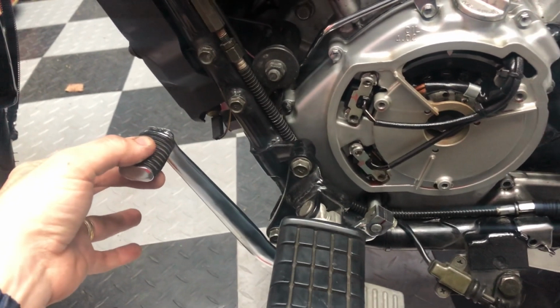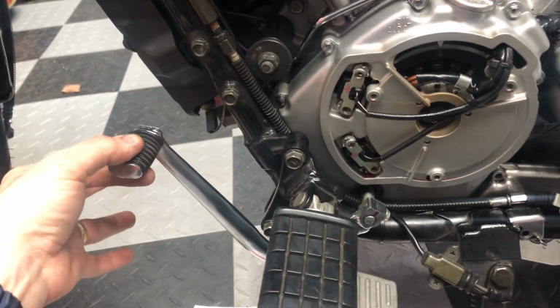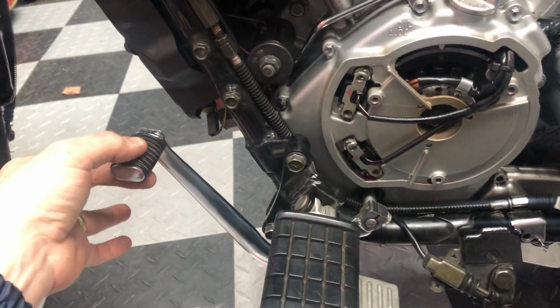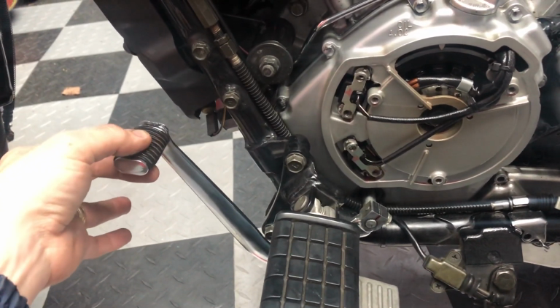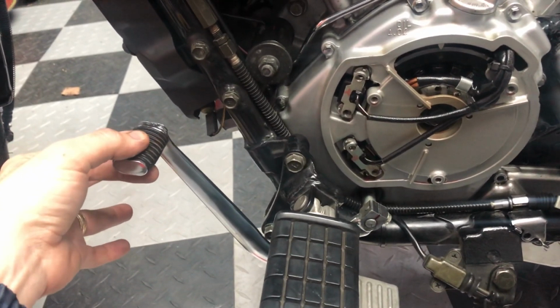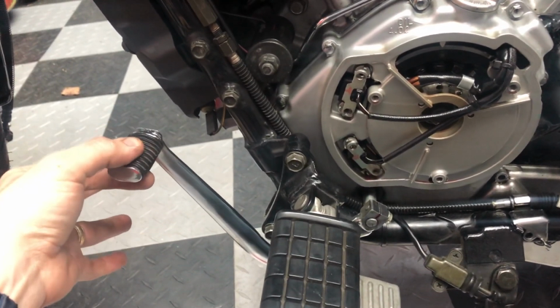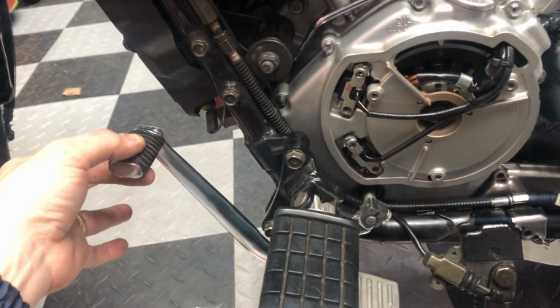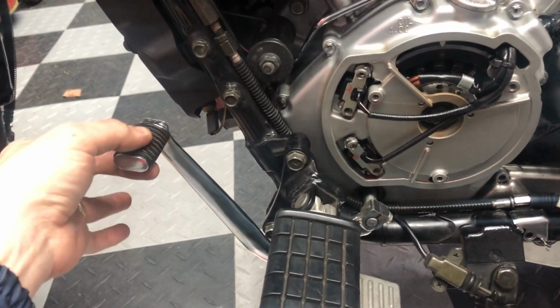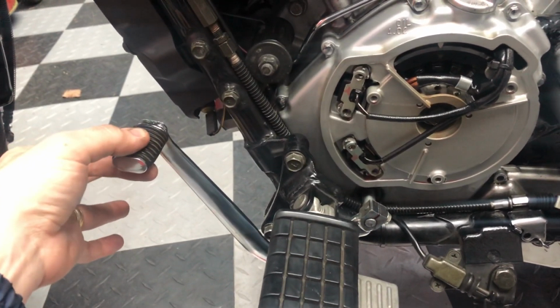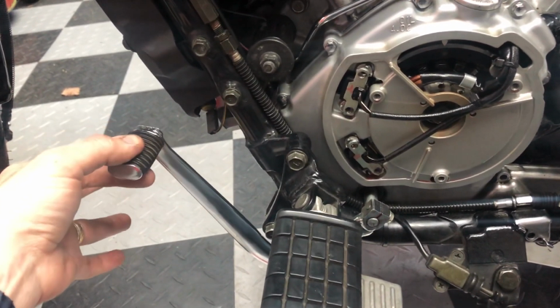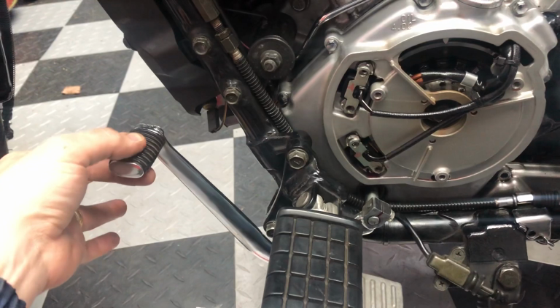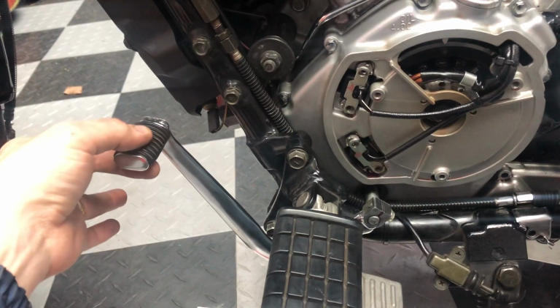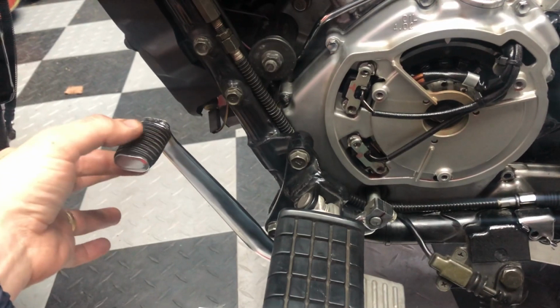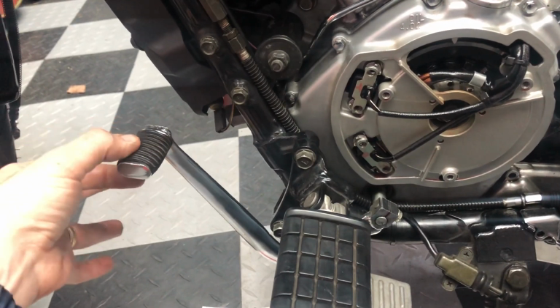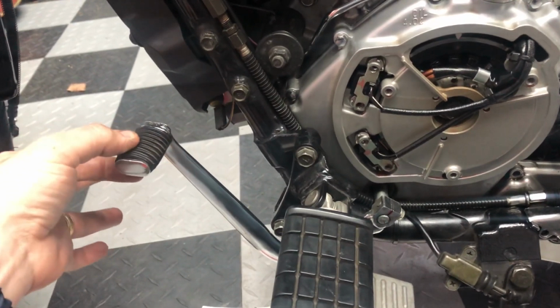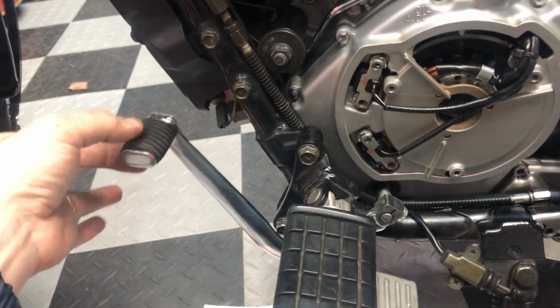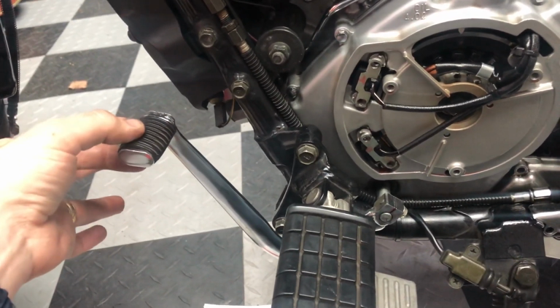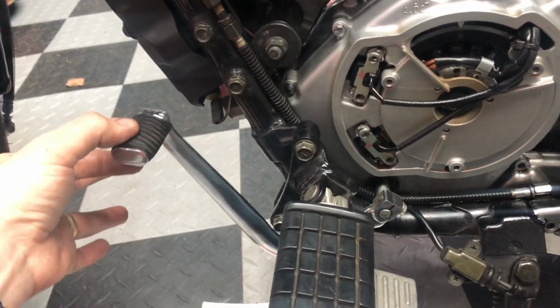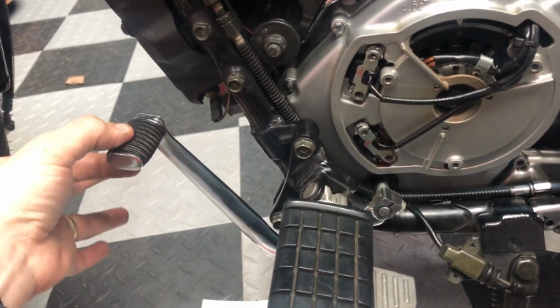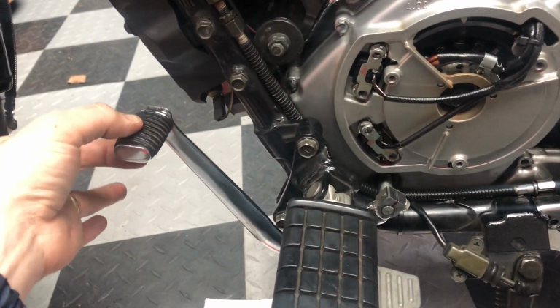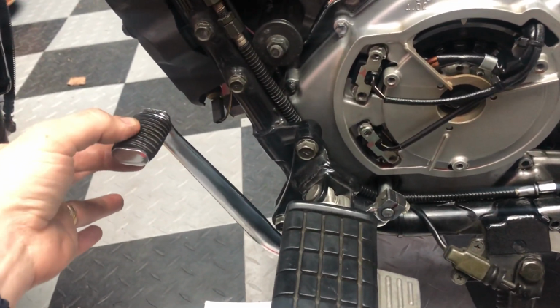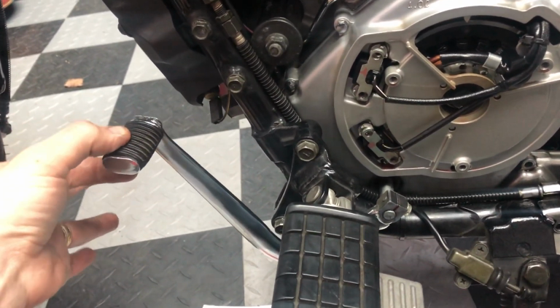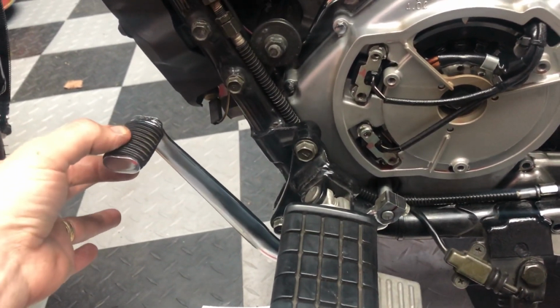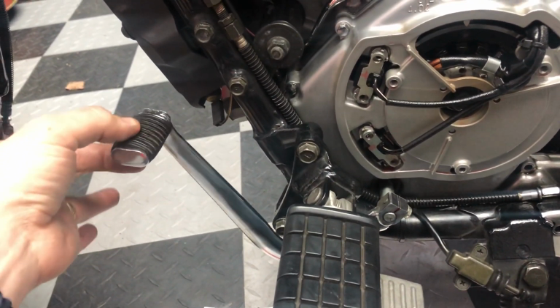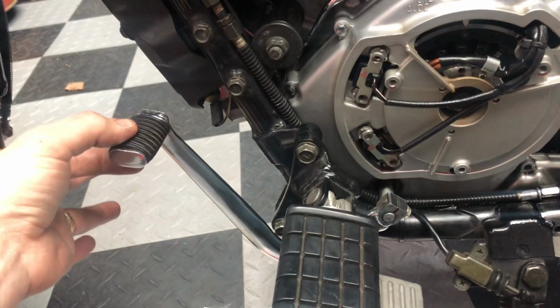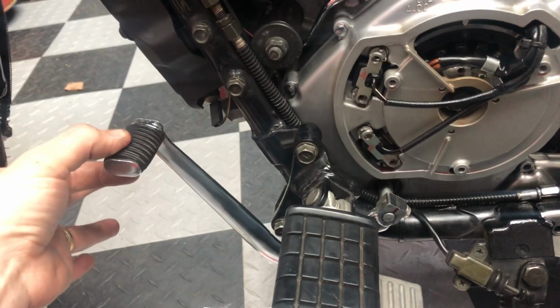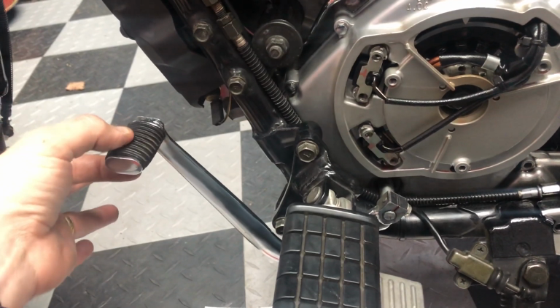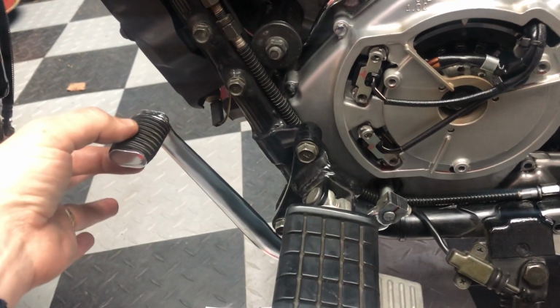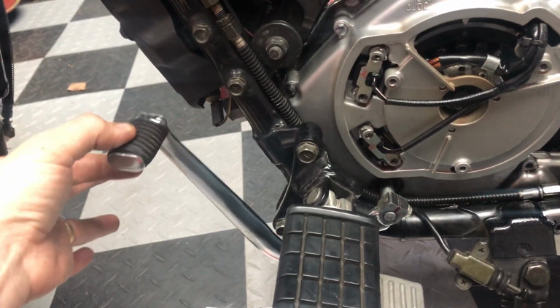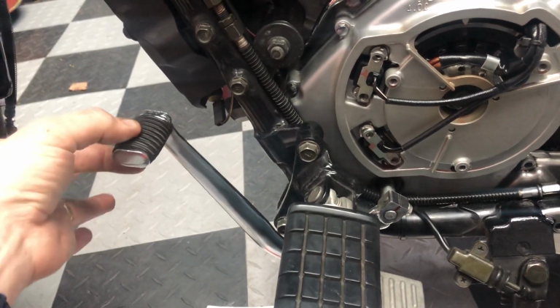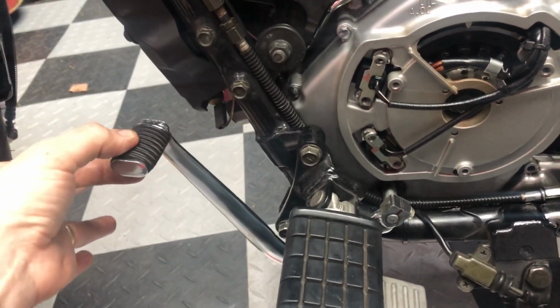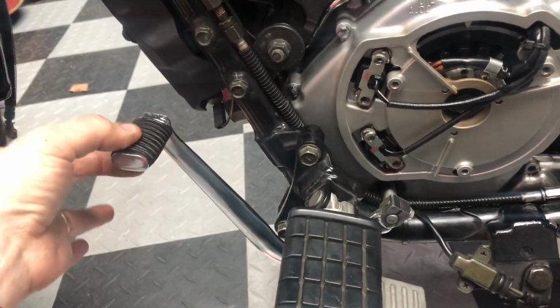Is this normal on this bike? I can't remember from before when I had my downshifting issue here. Is there something loose in there, or is this just normal for a motorcycle, normal for the VN750? Thank you.